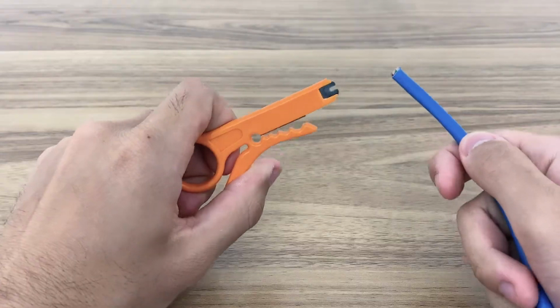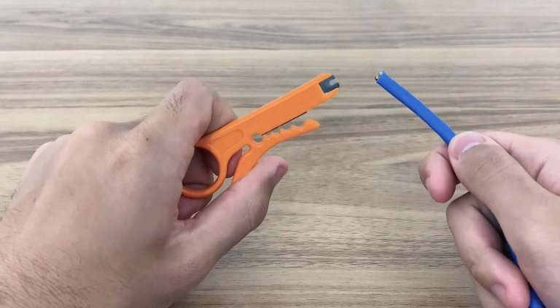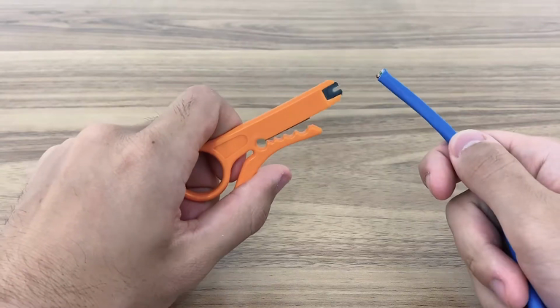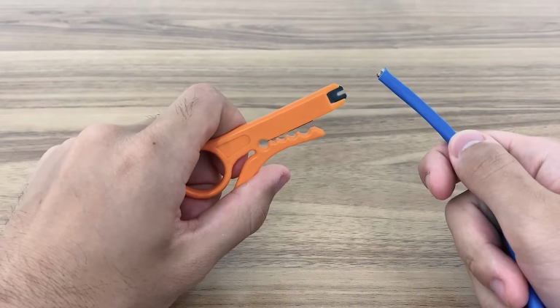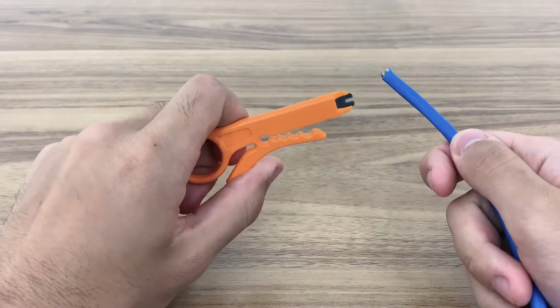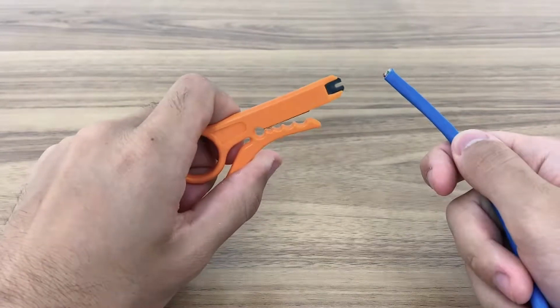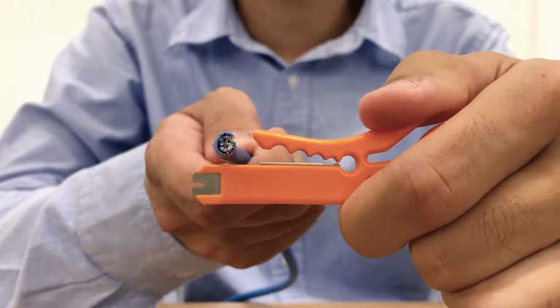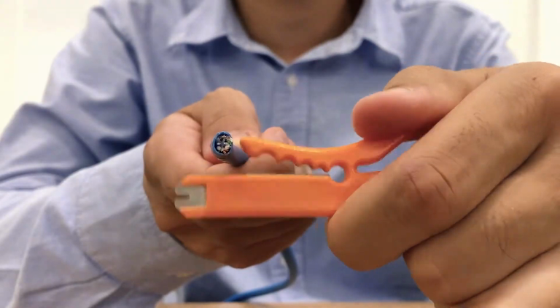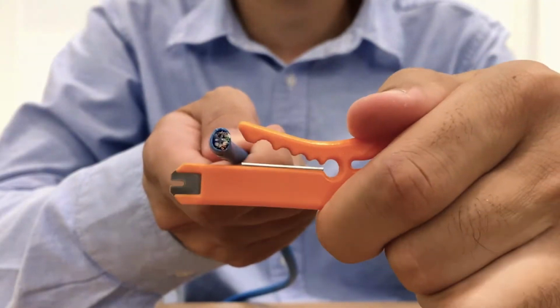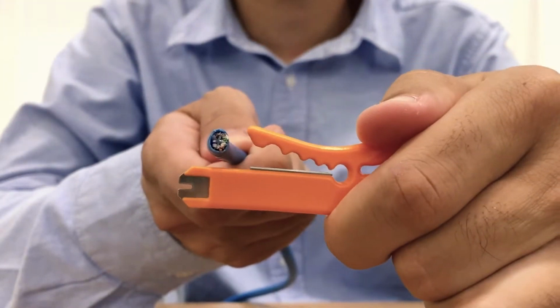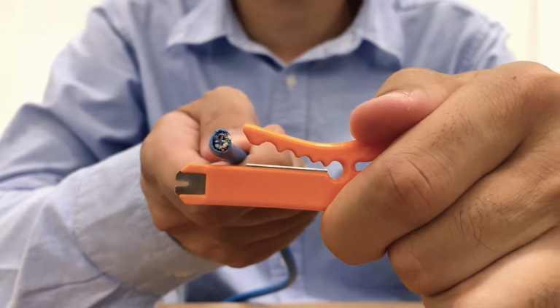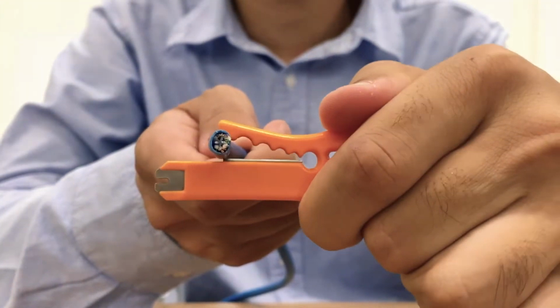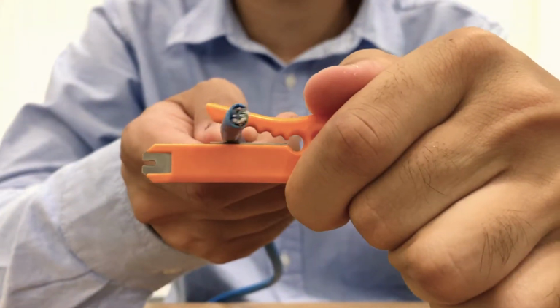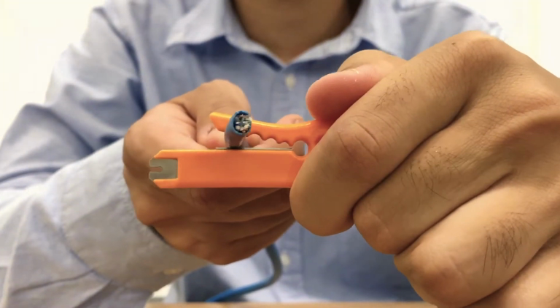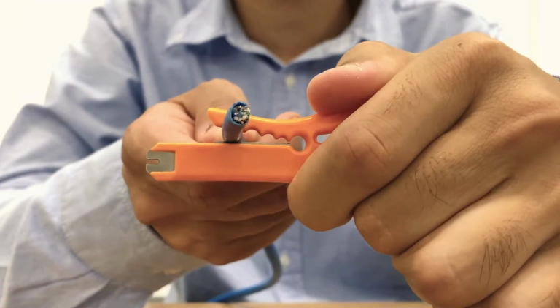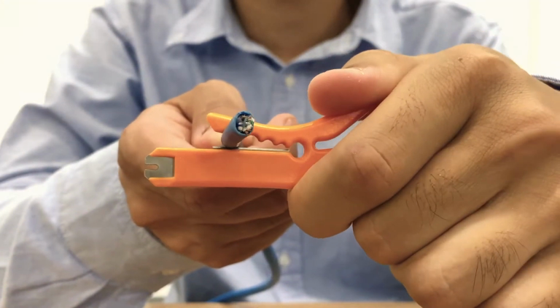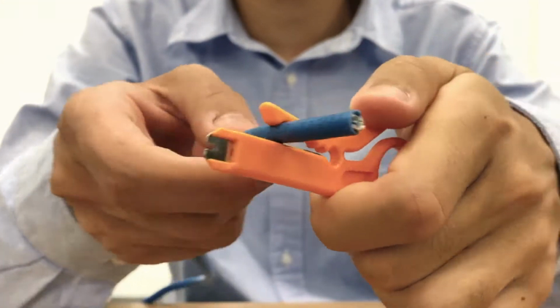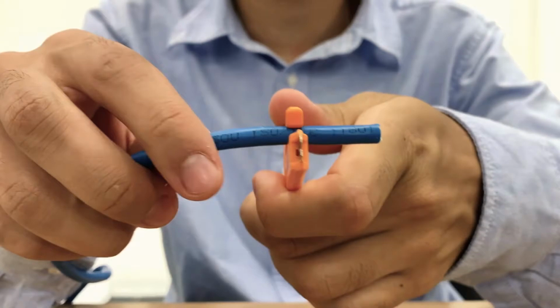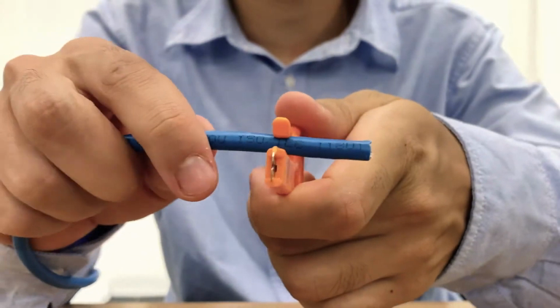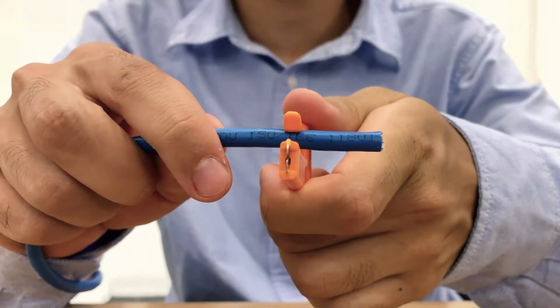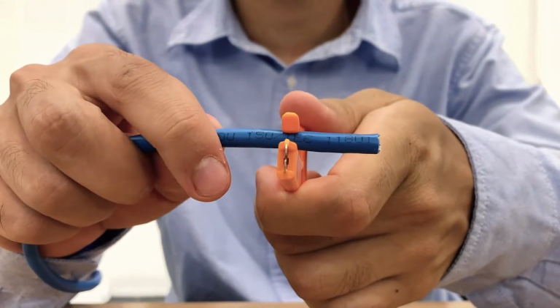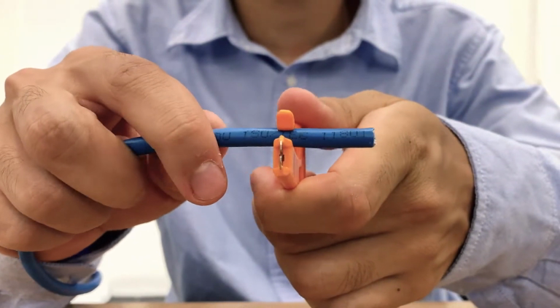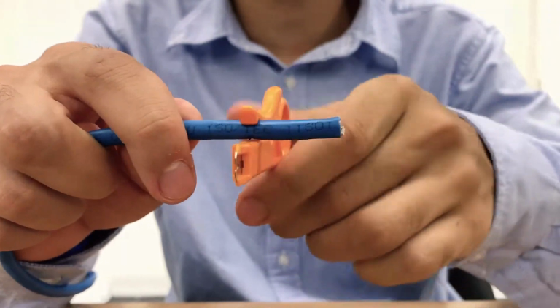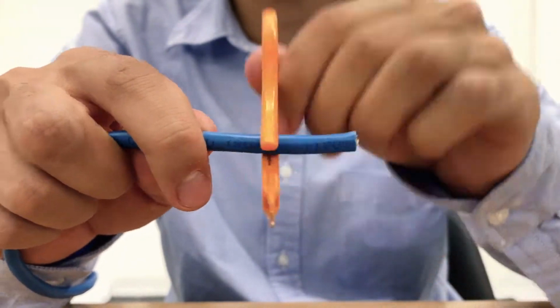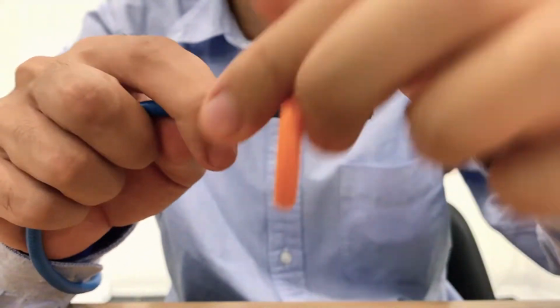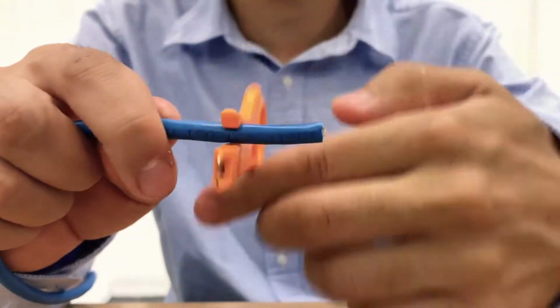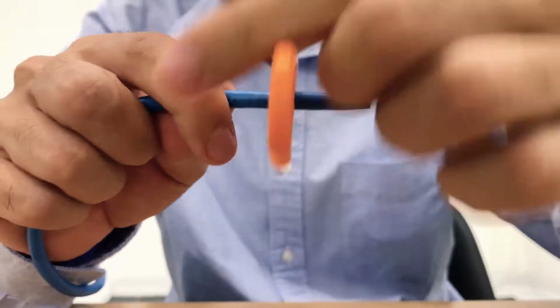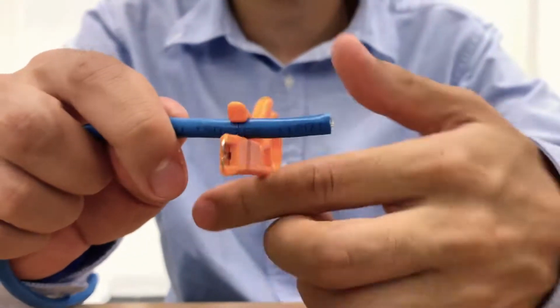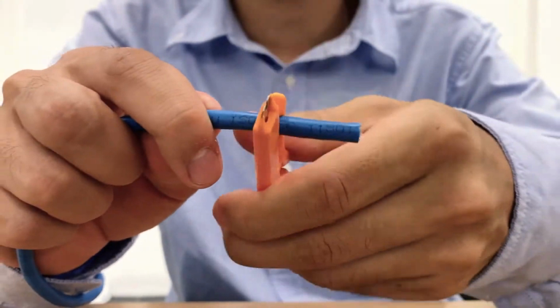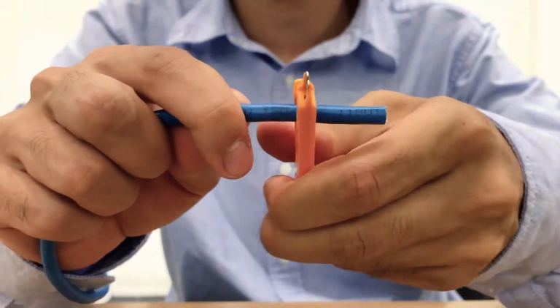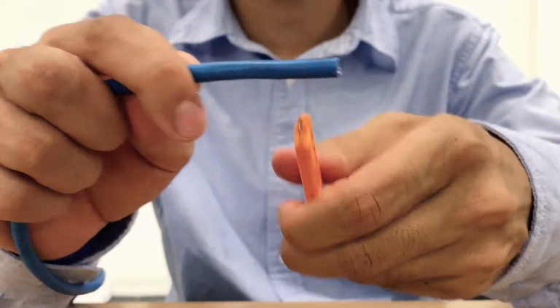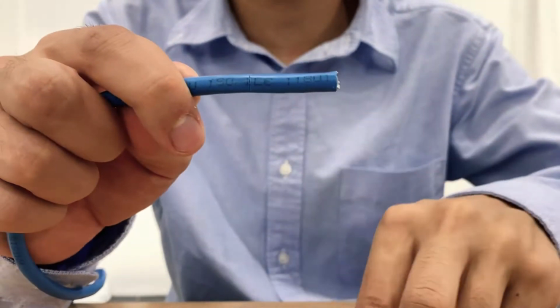To use the cable stripper section, pull back the tab and insert the cable between the required hole size and release. Rotate clockwise and peel off the insulation.